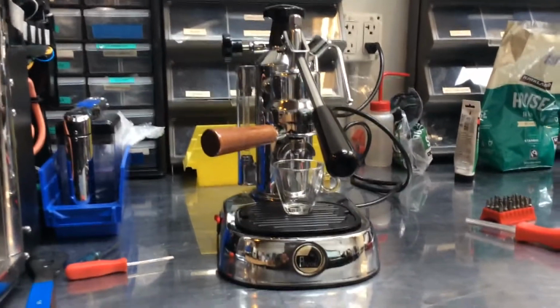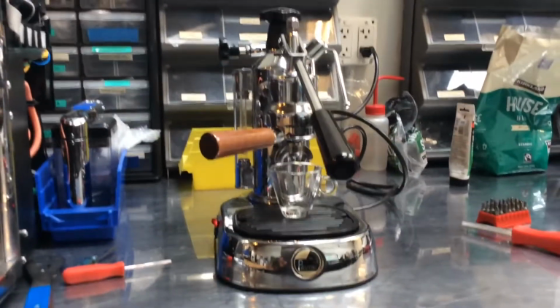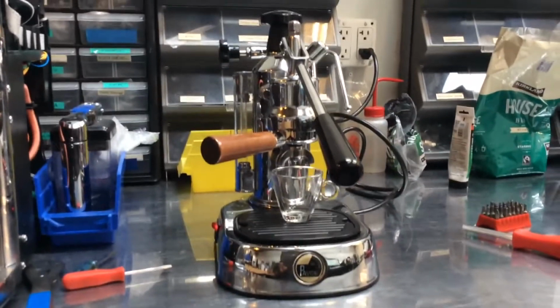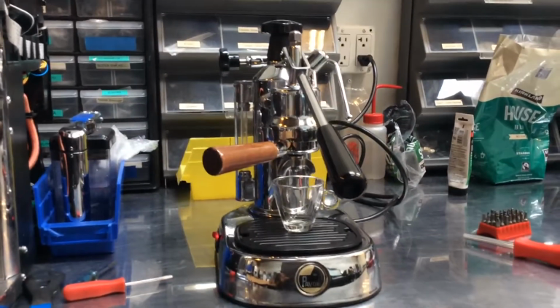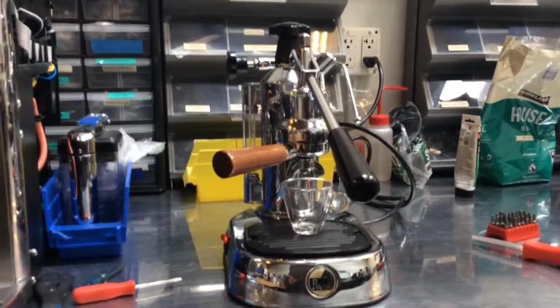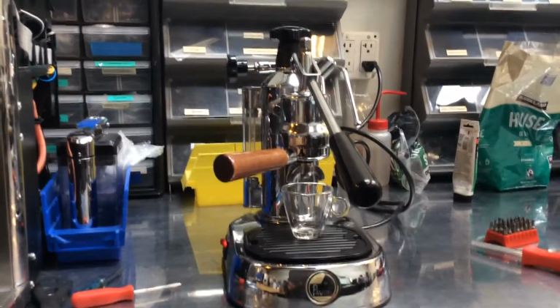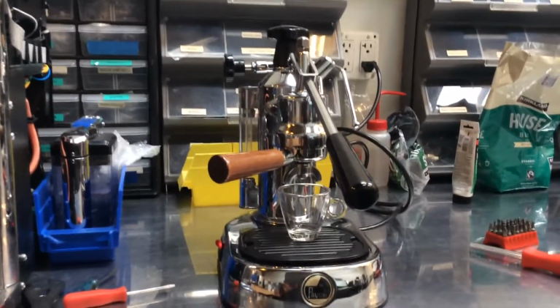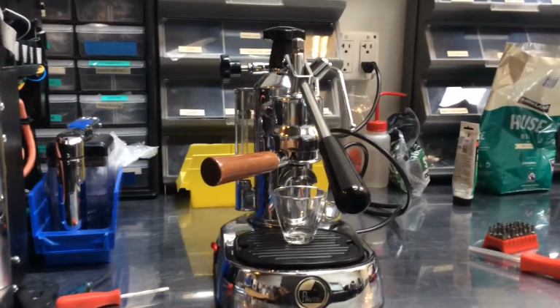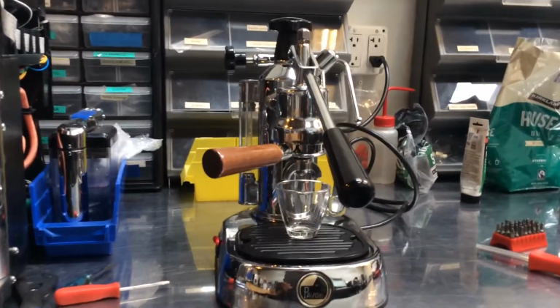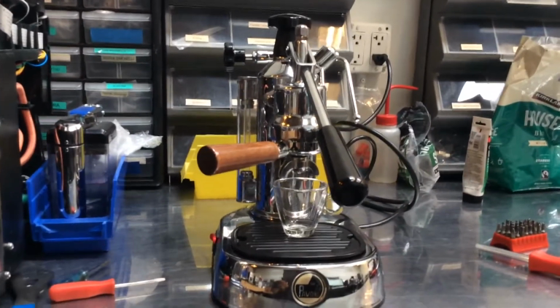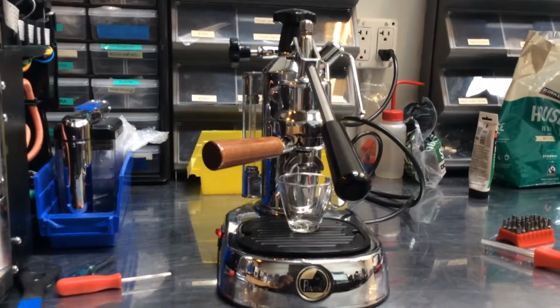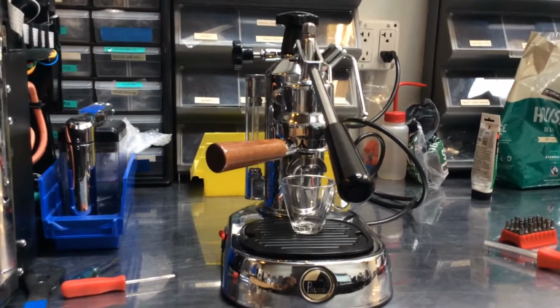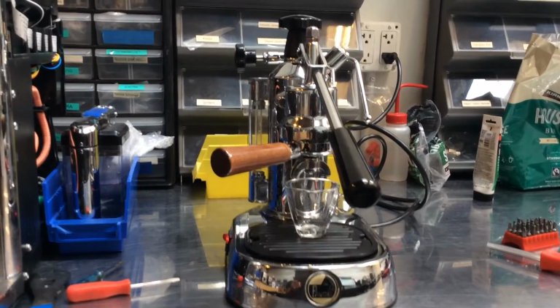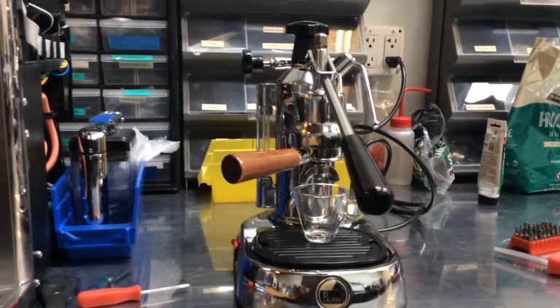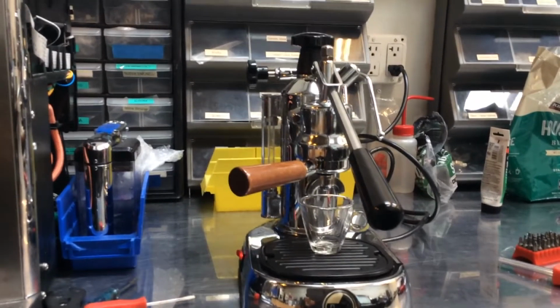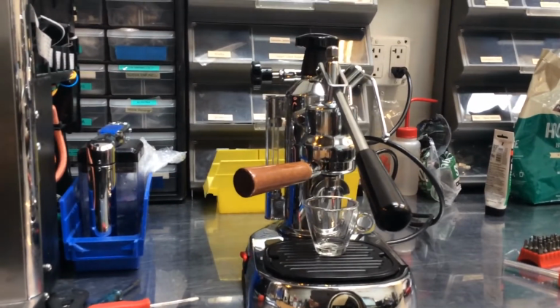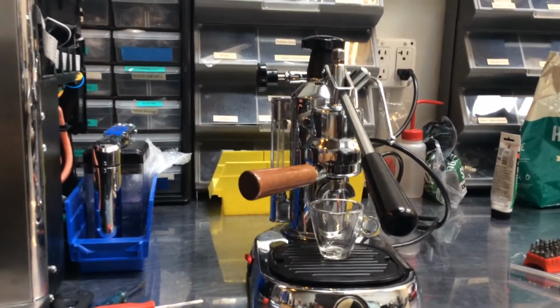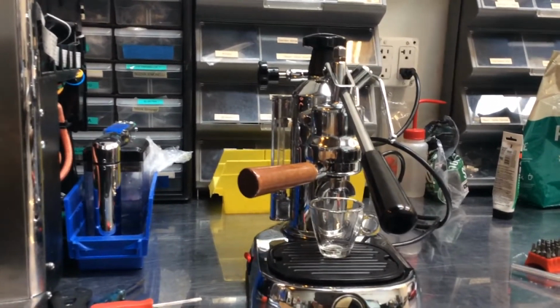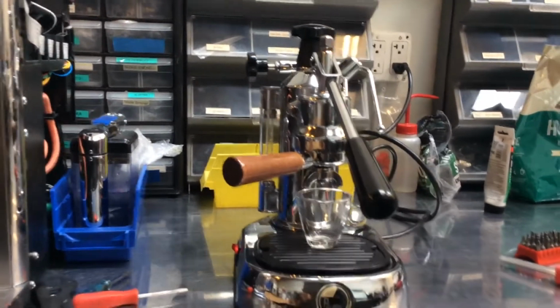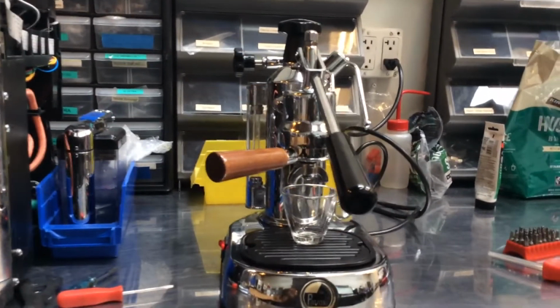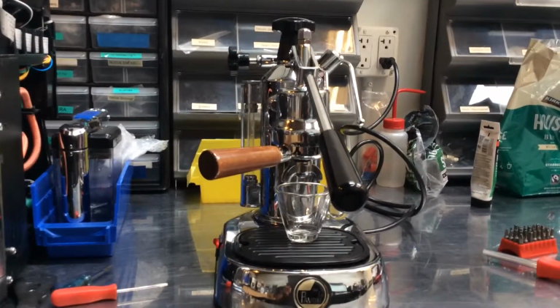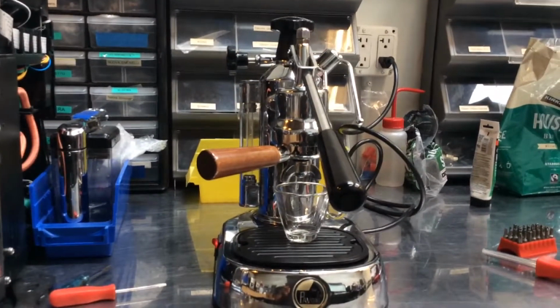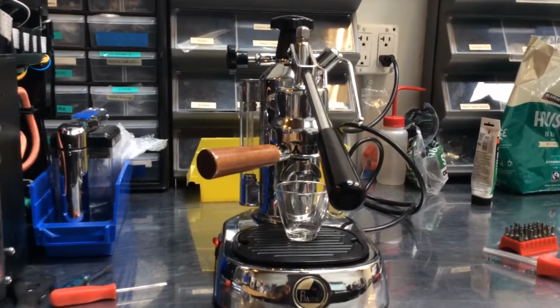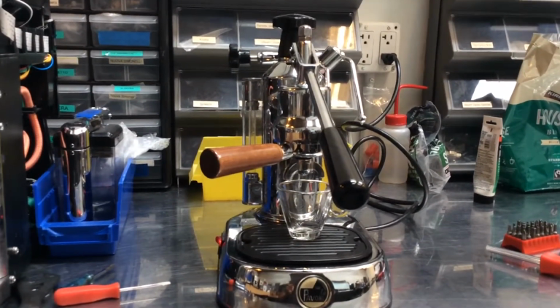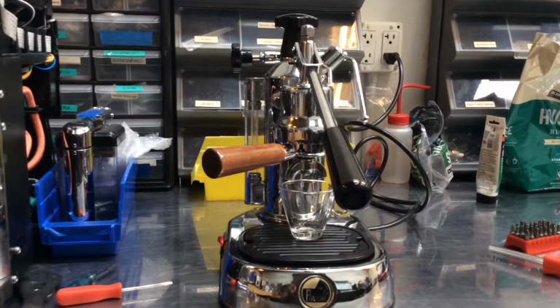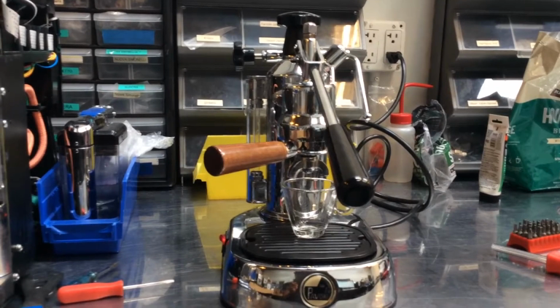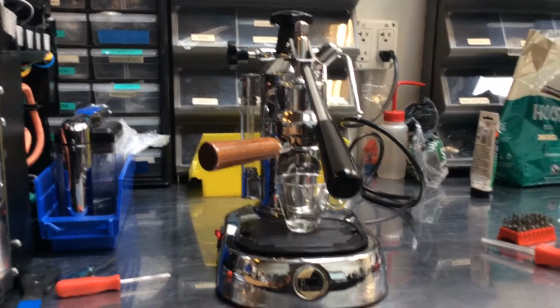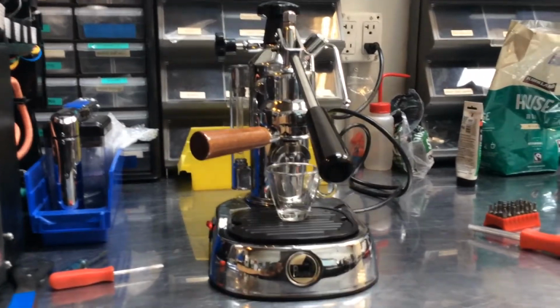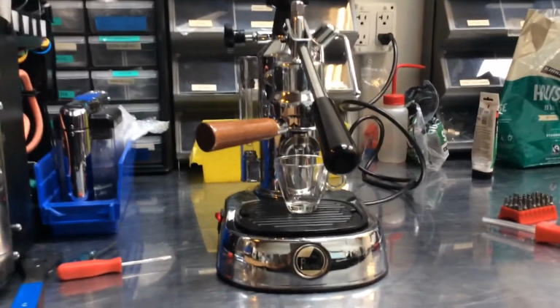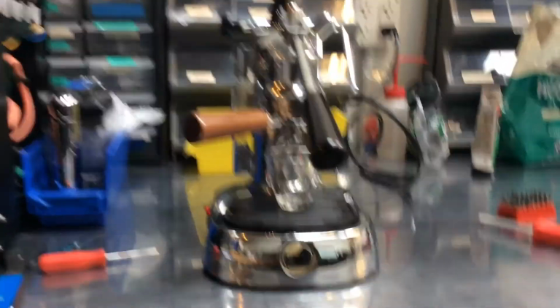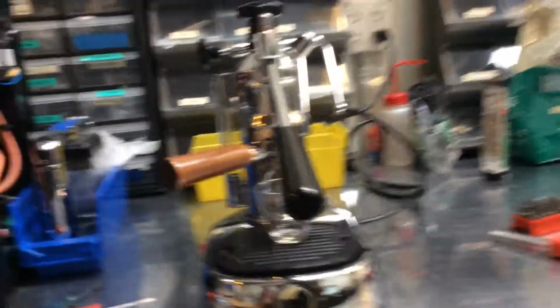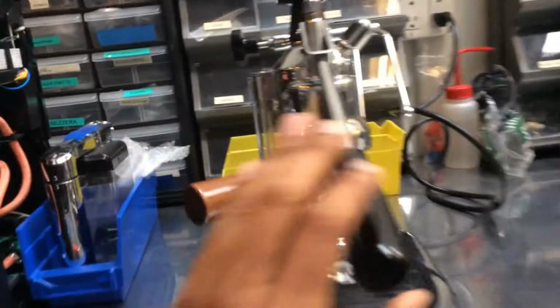We're looking at a La Pavoni 8. This unit was leaking a little bit, and the bass was a bit loose, so we just tuned her up and tightened the bass. Let's give her a go.